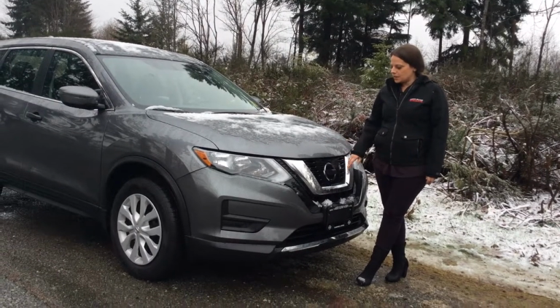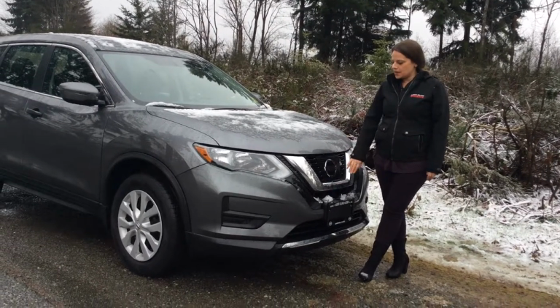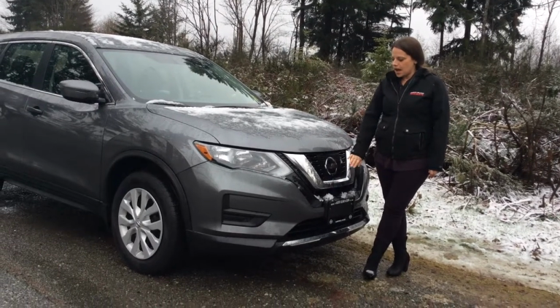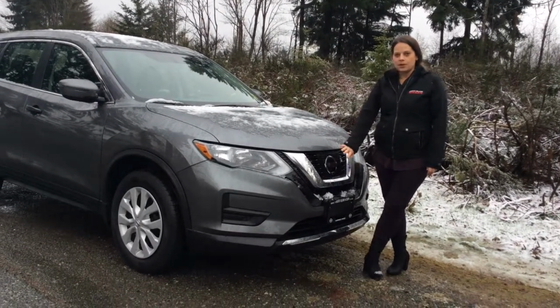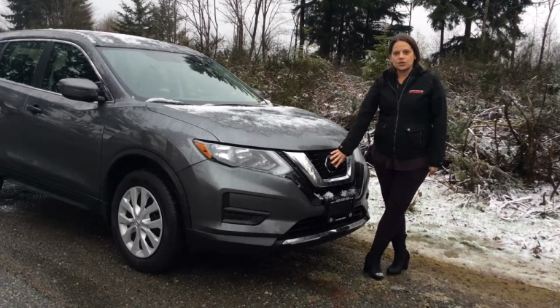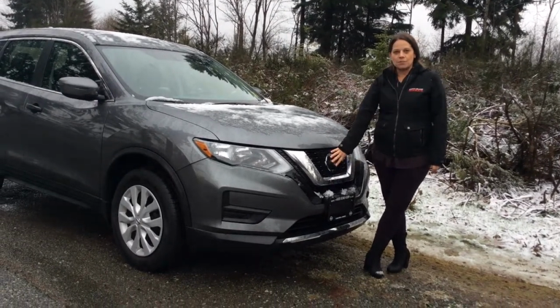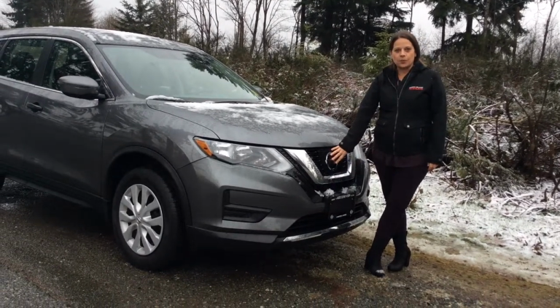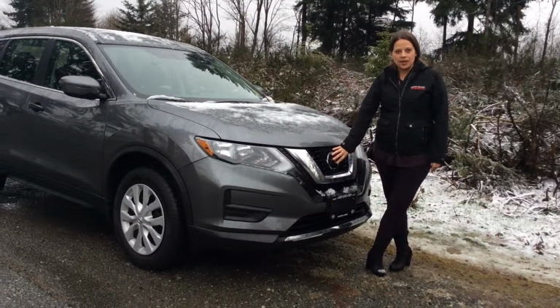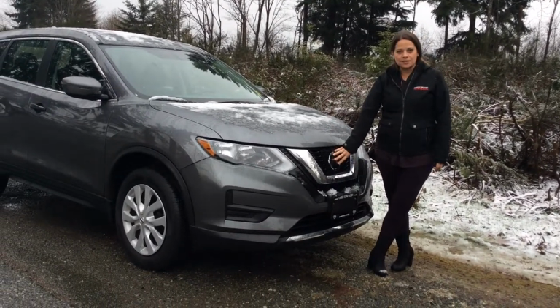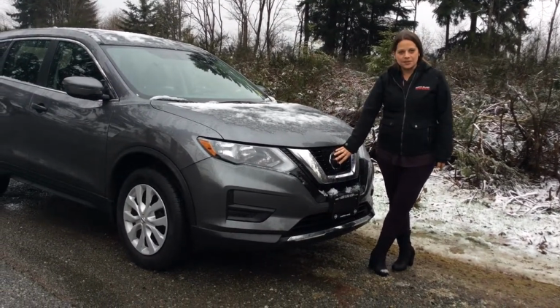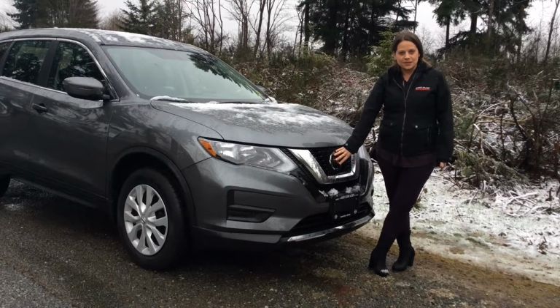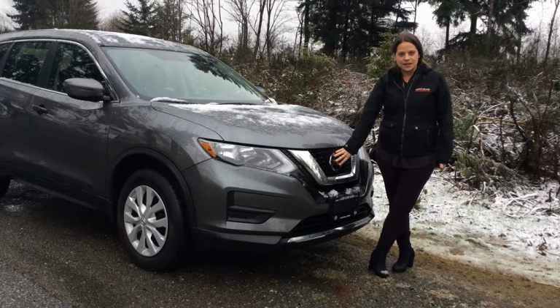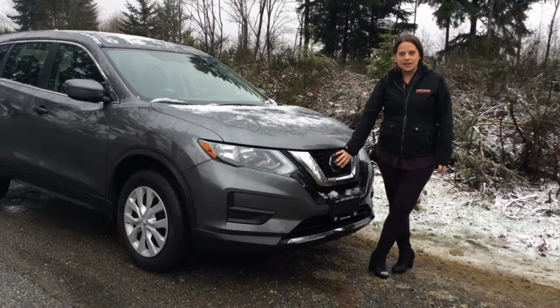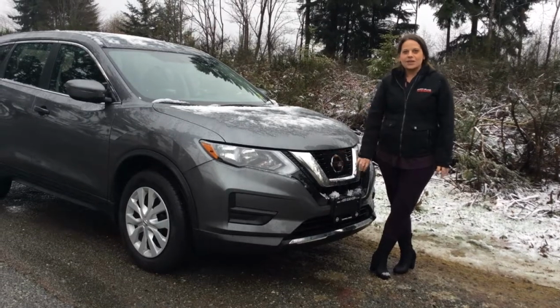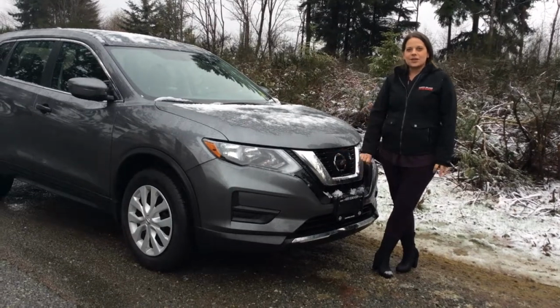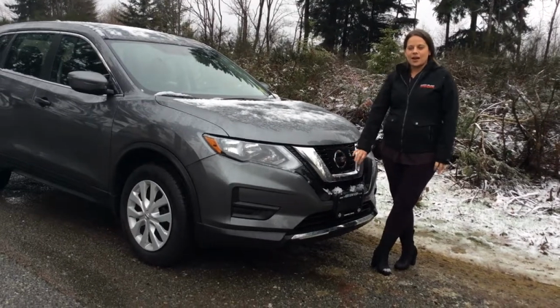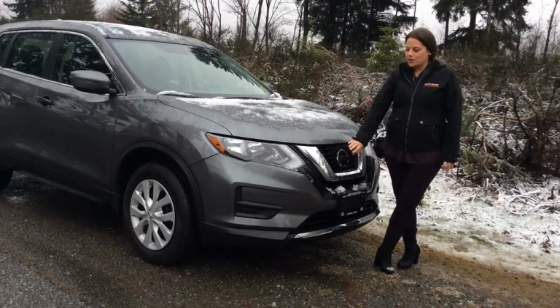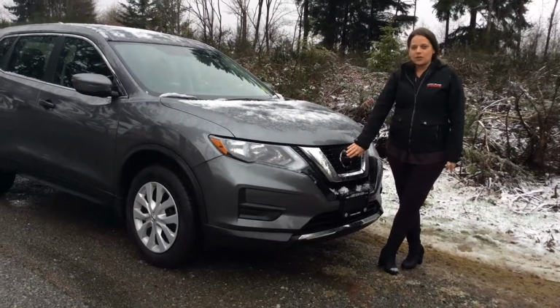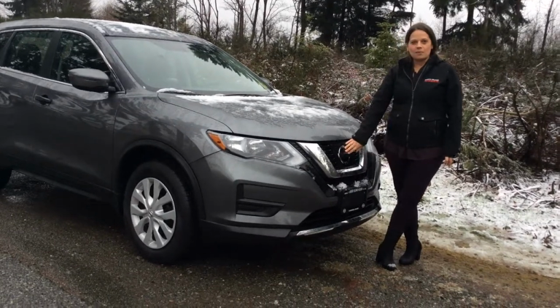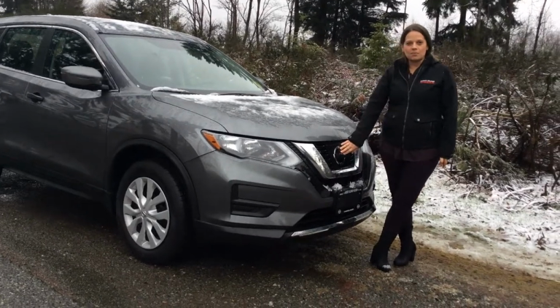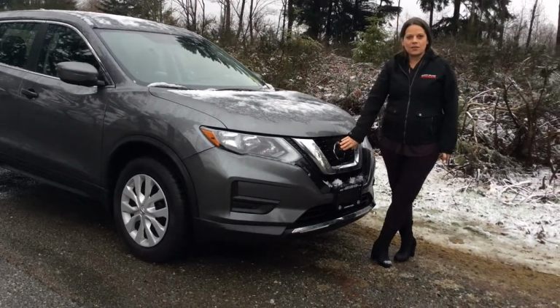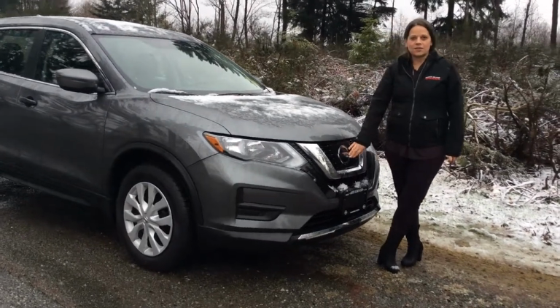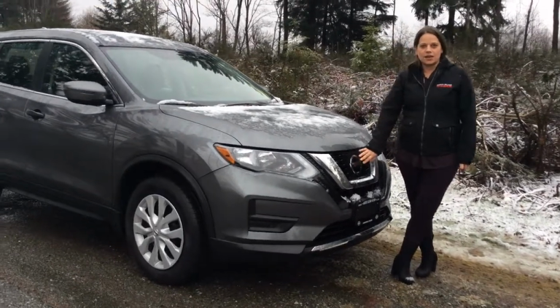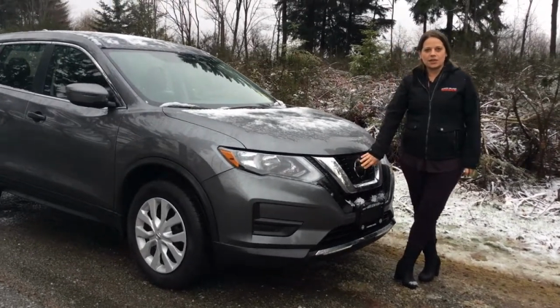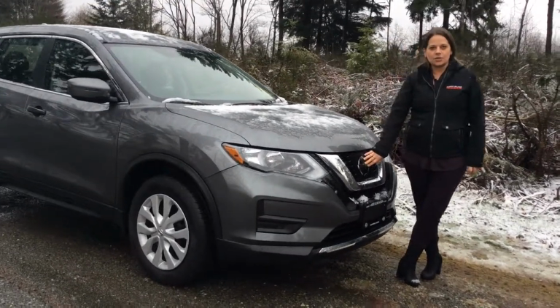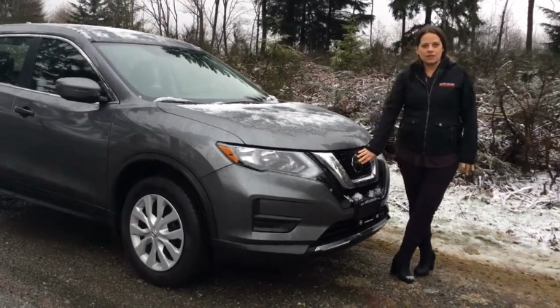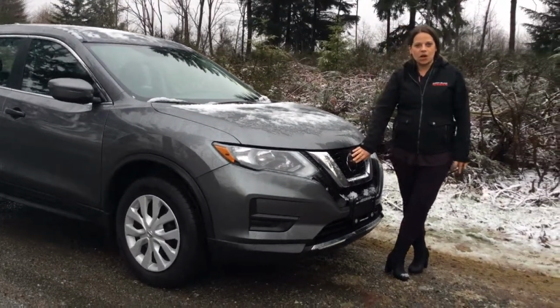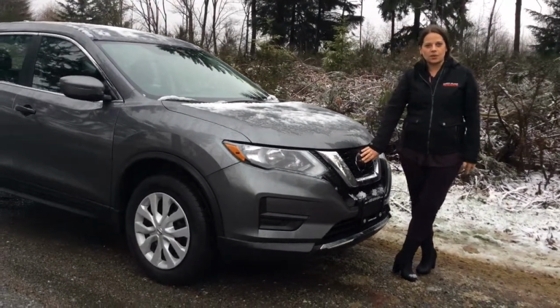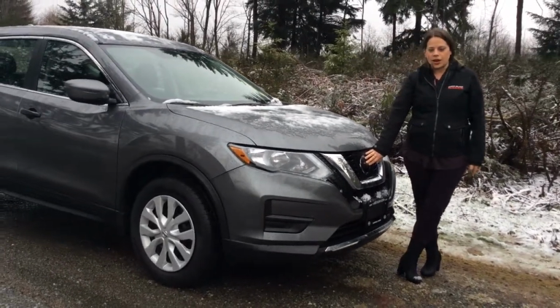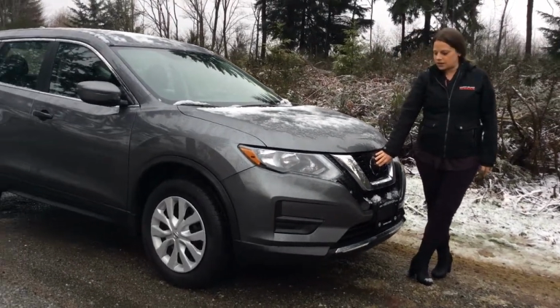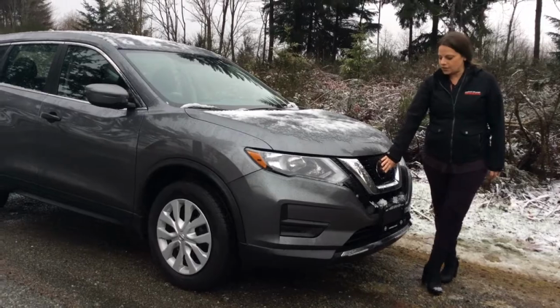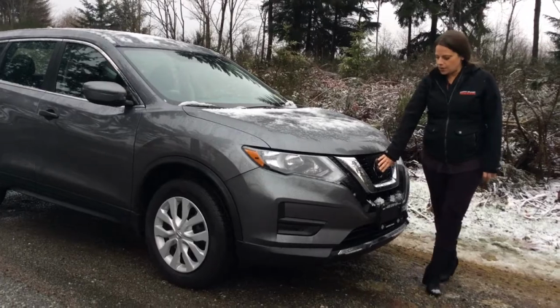This one does have an emergency brake system in it, so you don't have to go up in trim level — this is our entry-level all-wheel-drive Nissan Rogue.